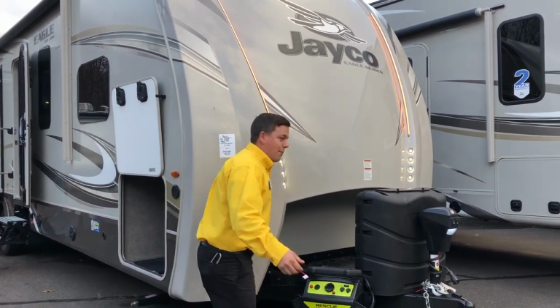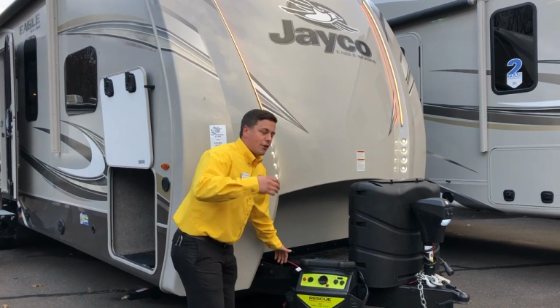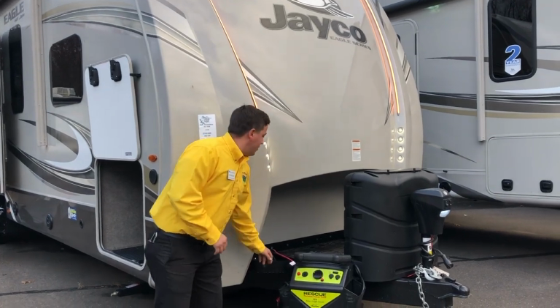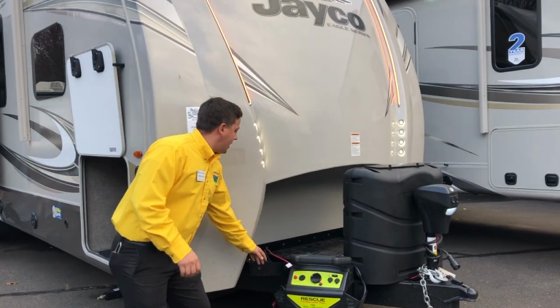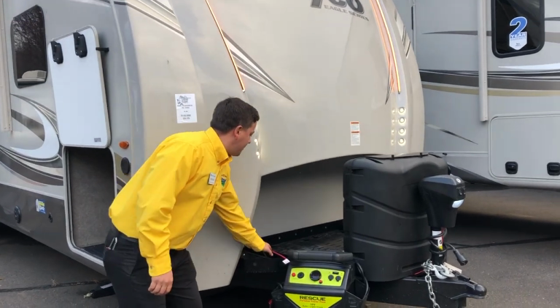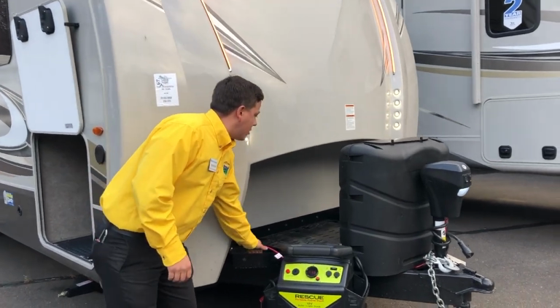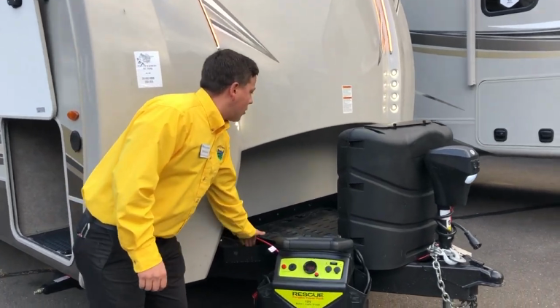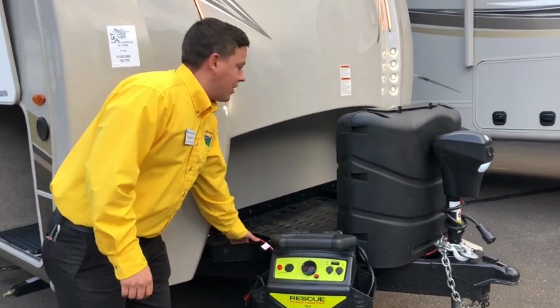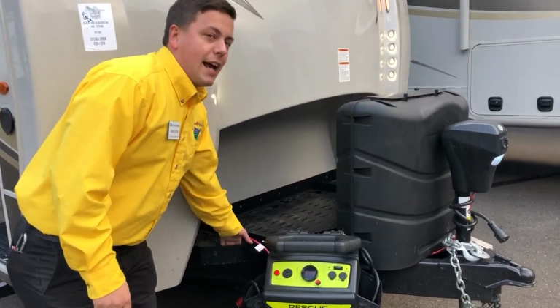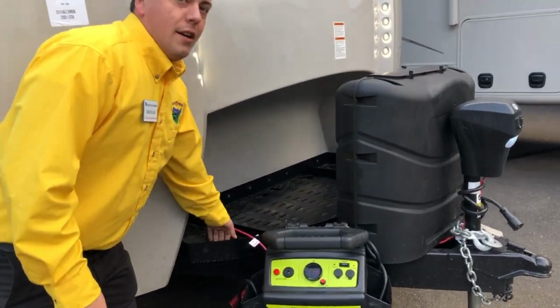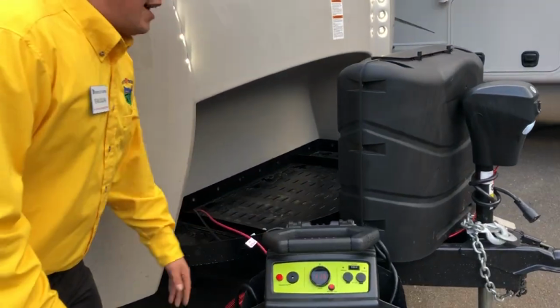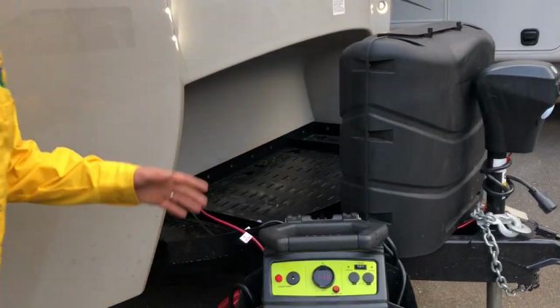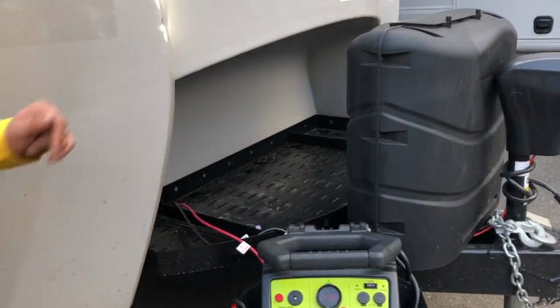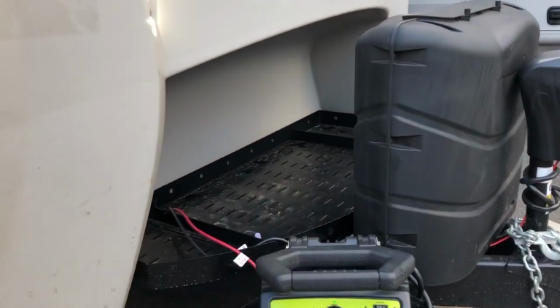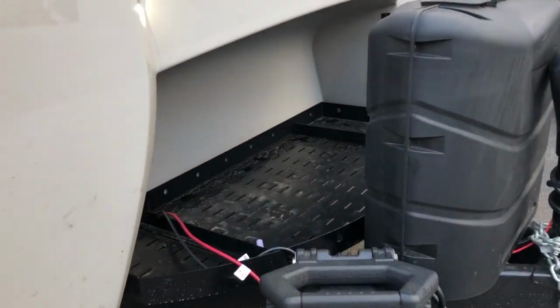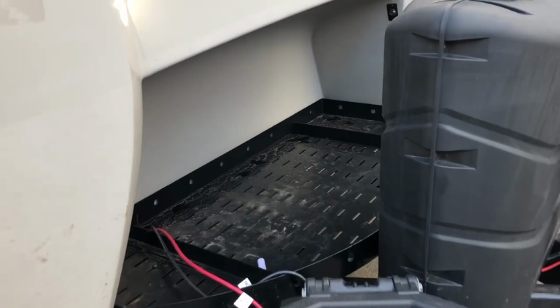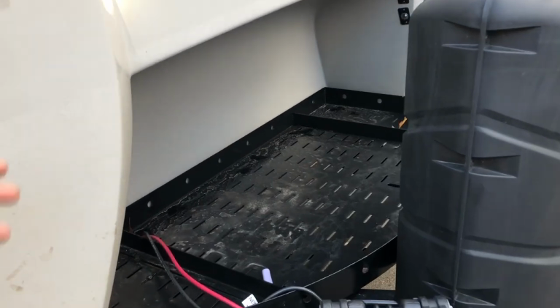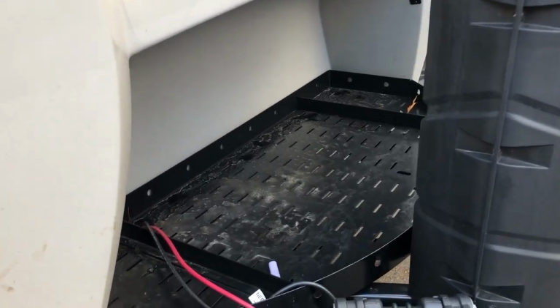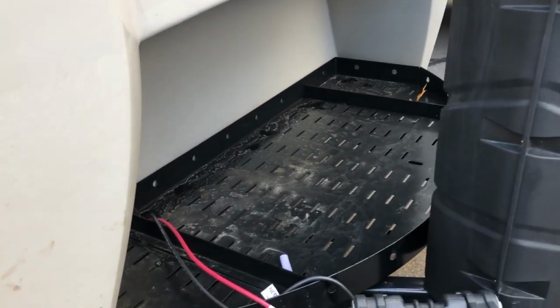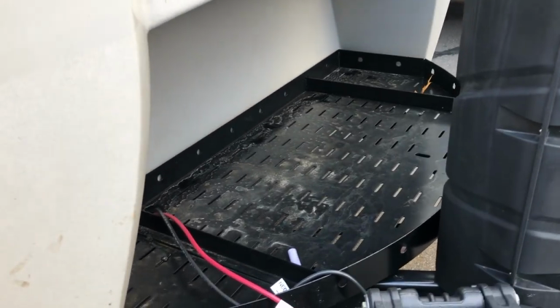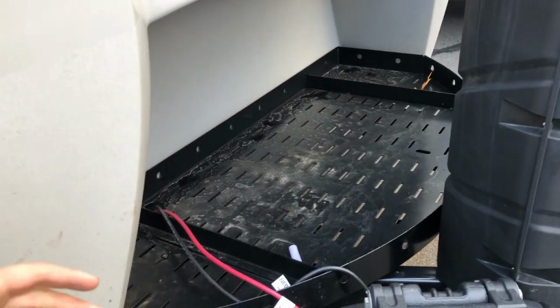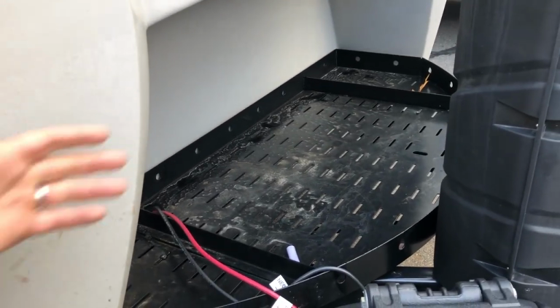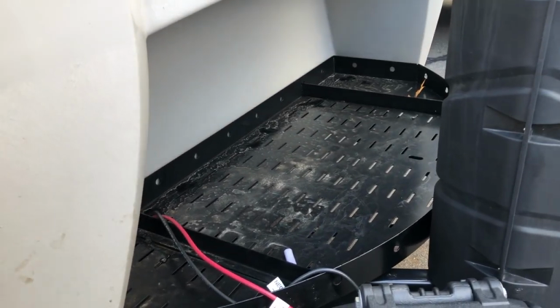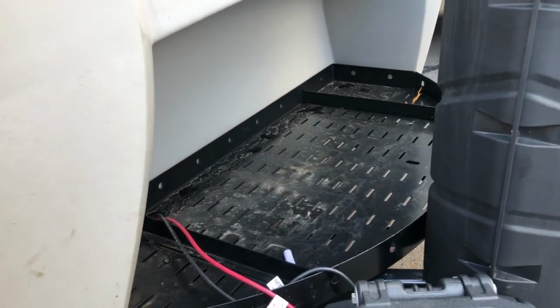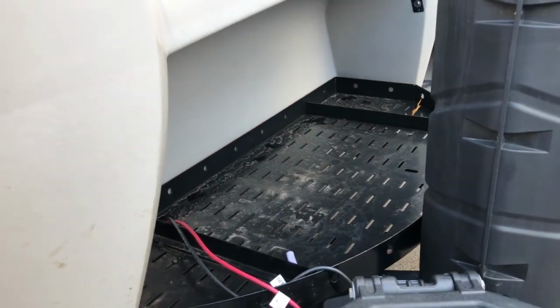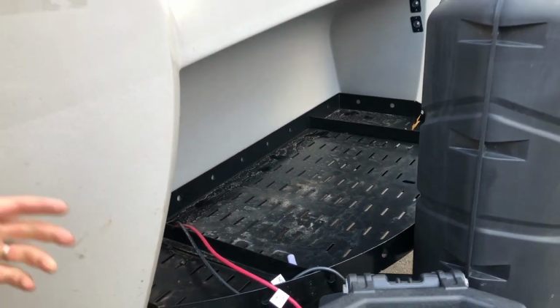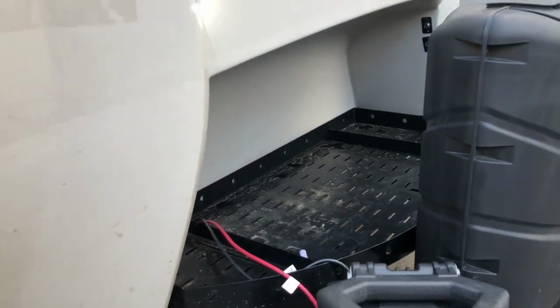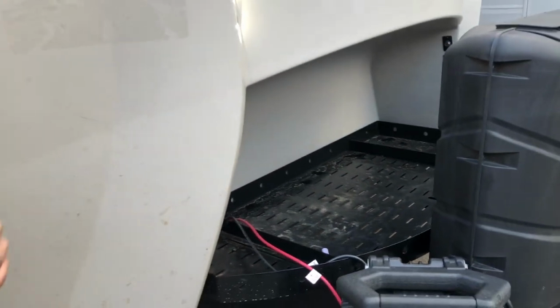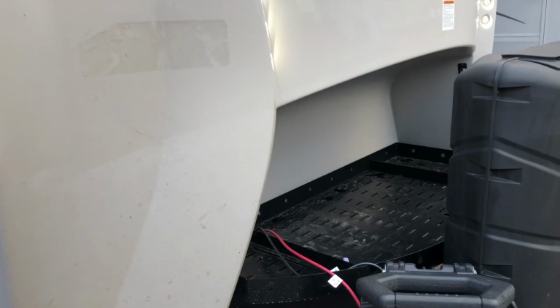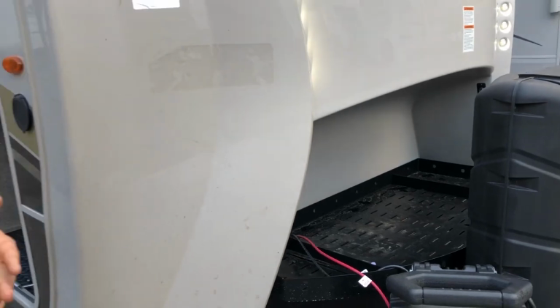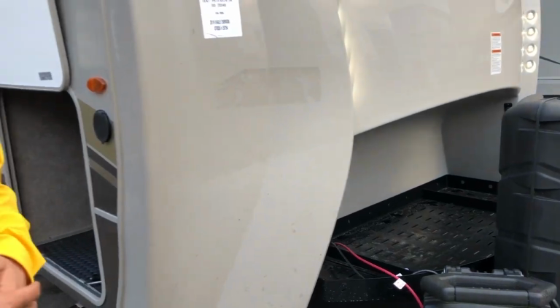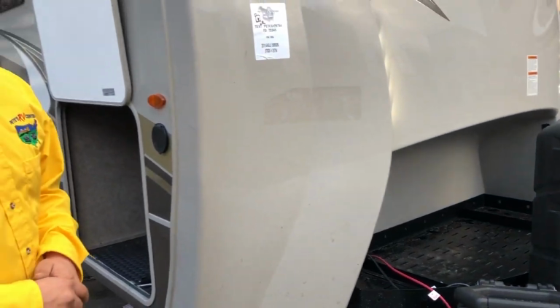Come on over here and we'll check out this front cargo rack you're going to get. This is great for battery storage. If you had a generator, anything you really want to throw on there, you're going to have that accessibility with all the strapping you need.